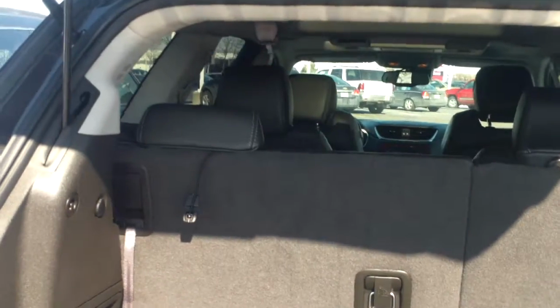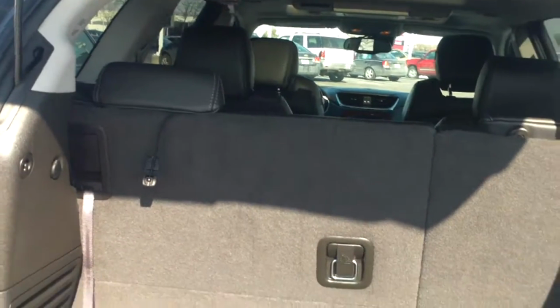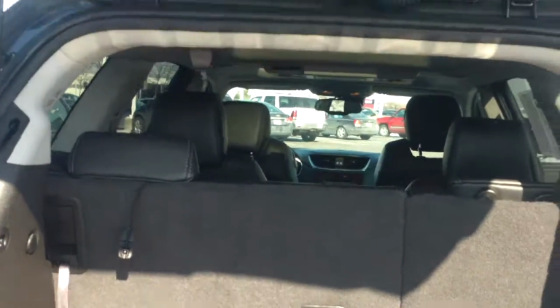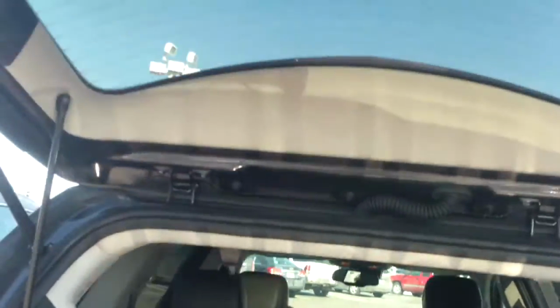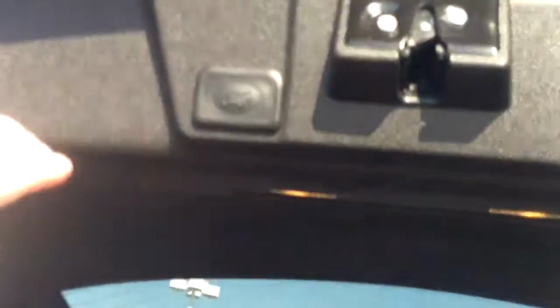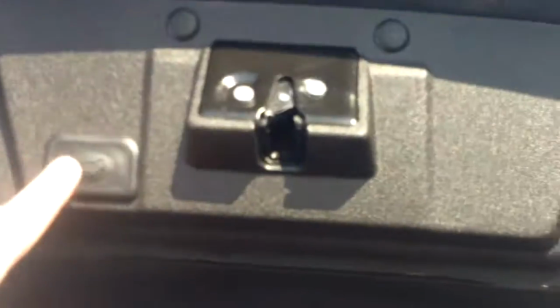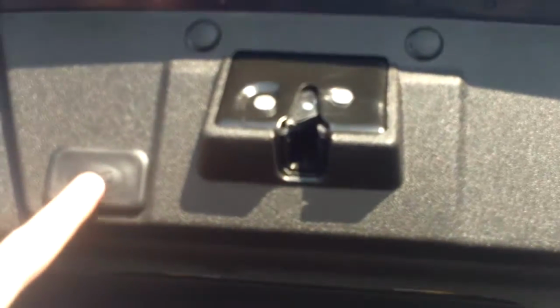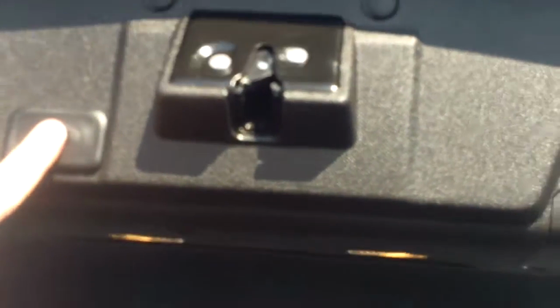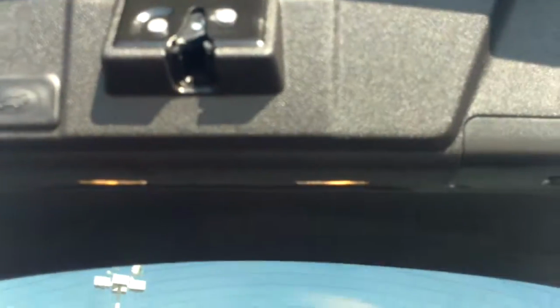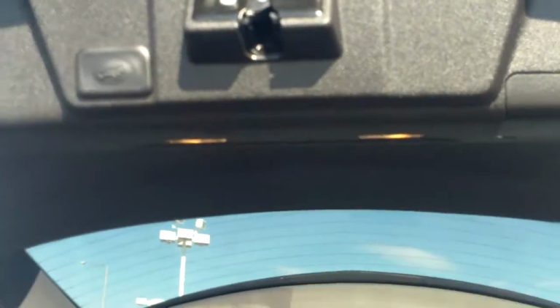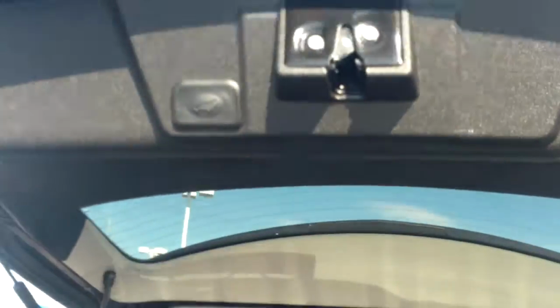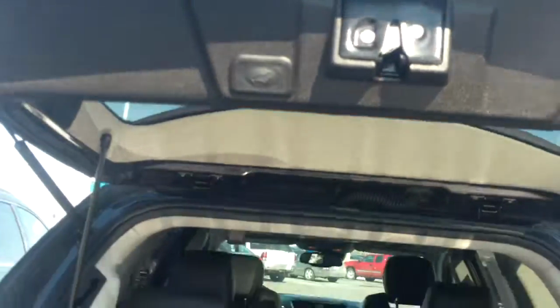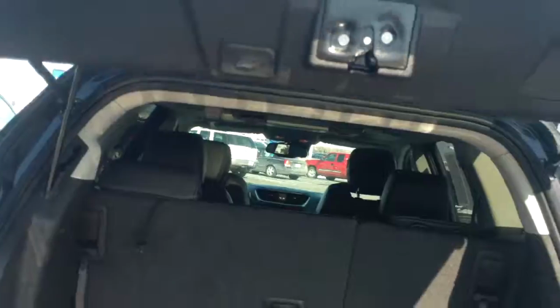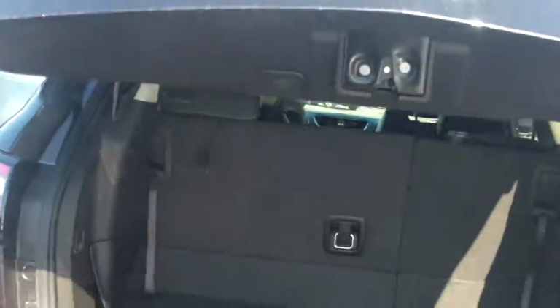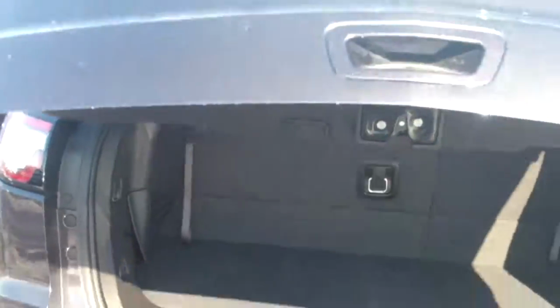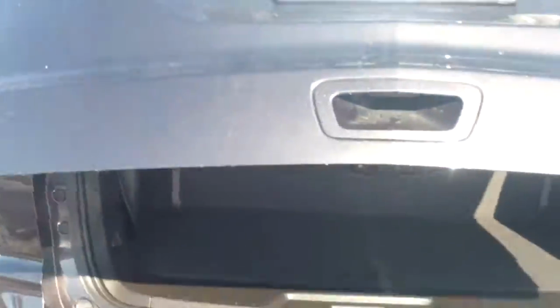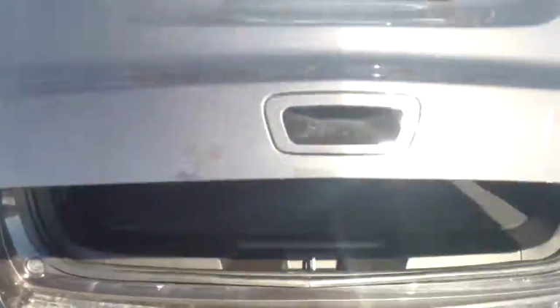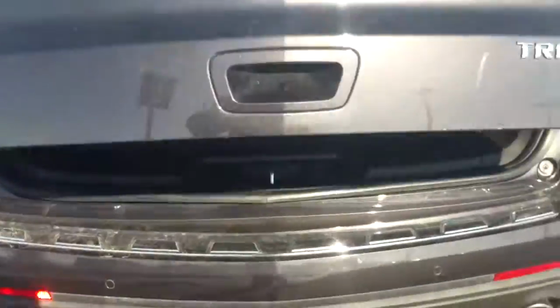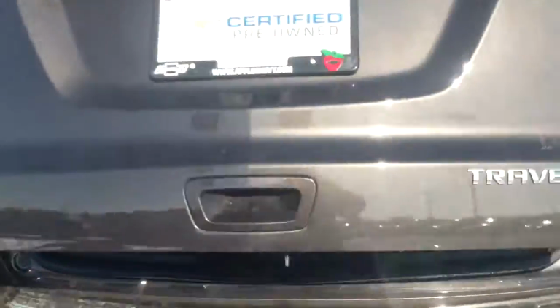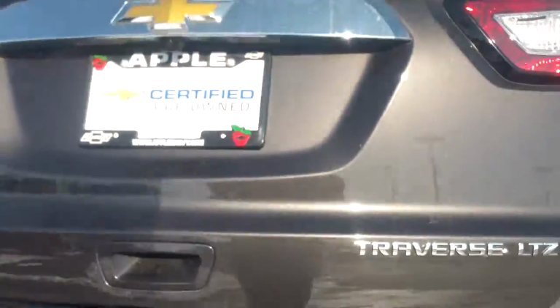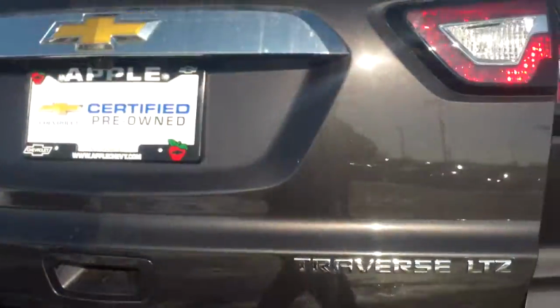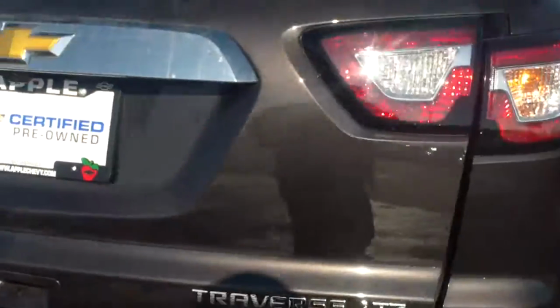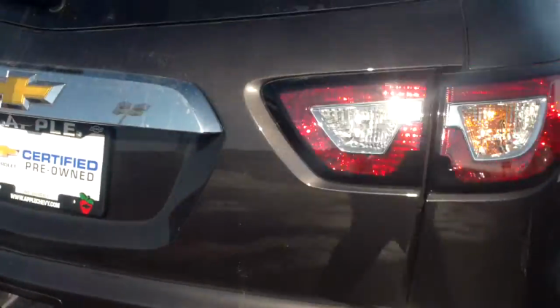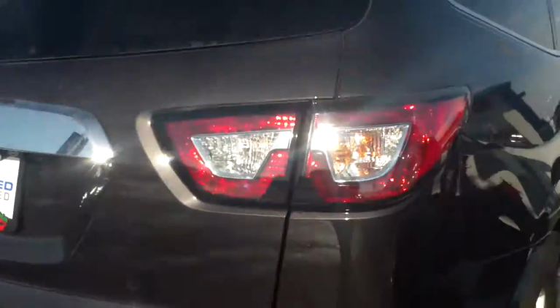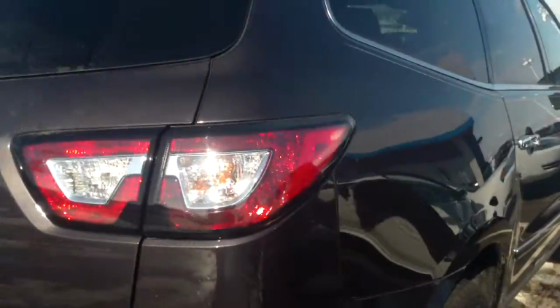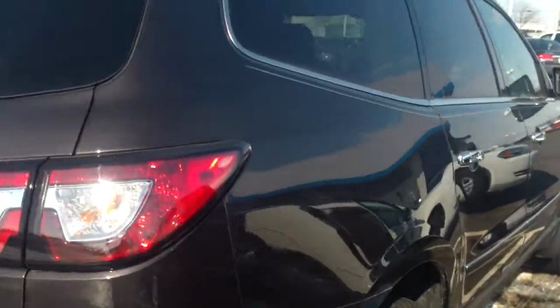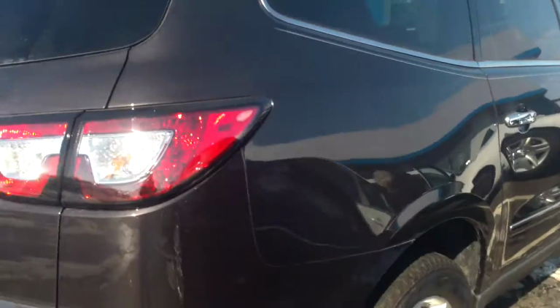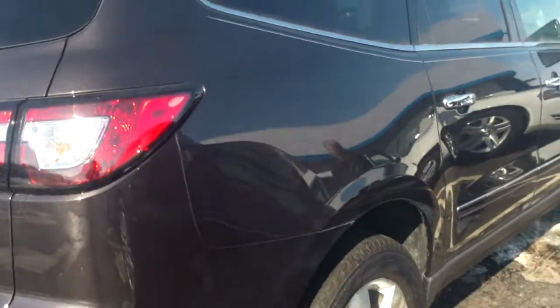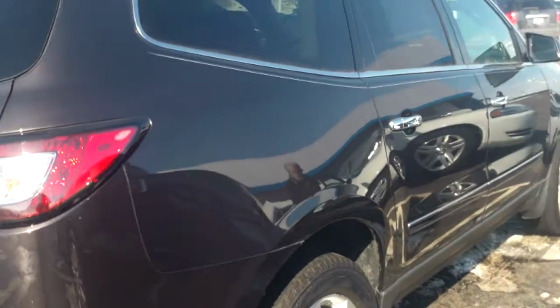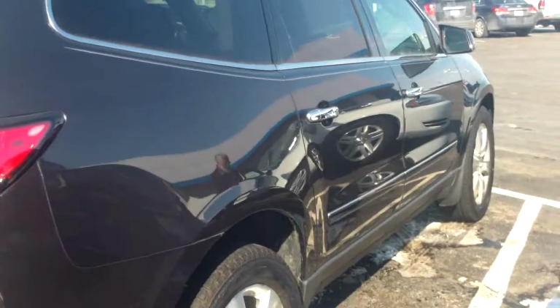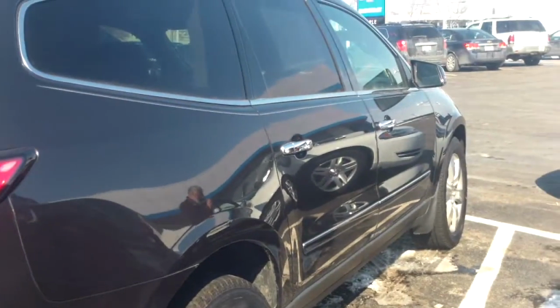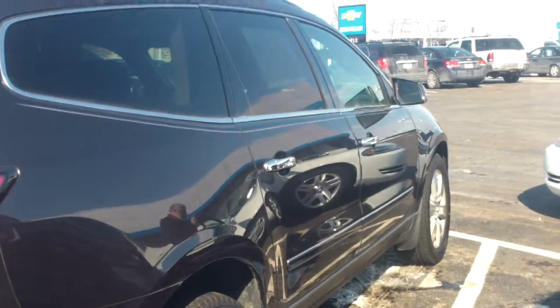For the tailgate, you have the option of using the button right there, or you can use the key fob, which also has the button to open and close the rear power lift gate.